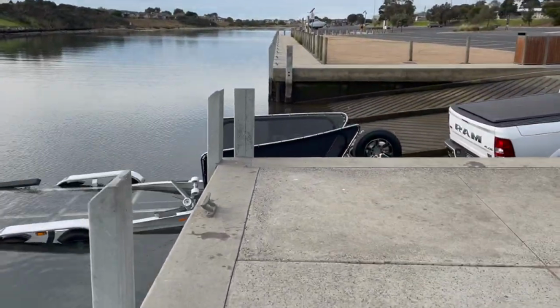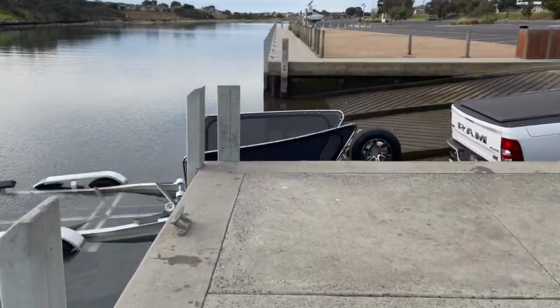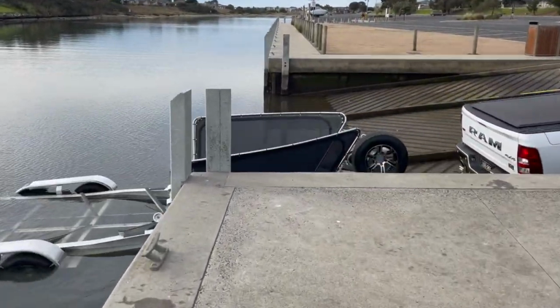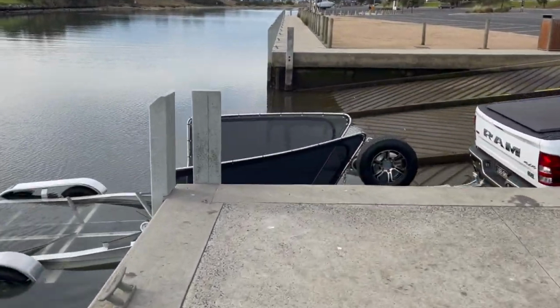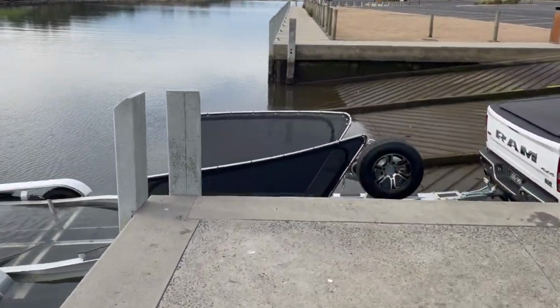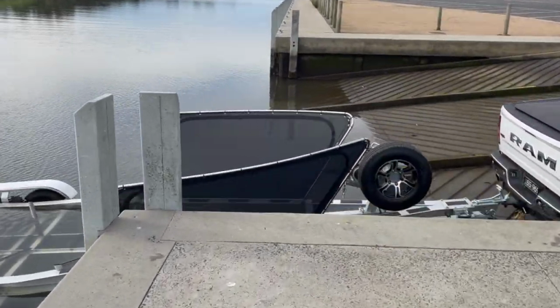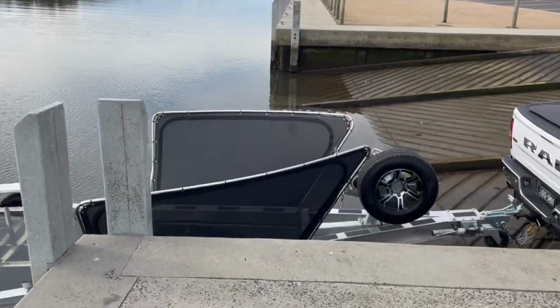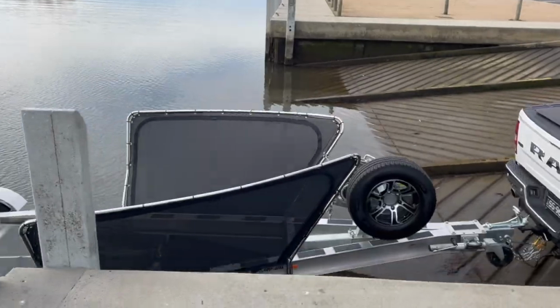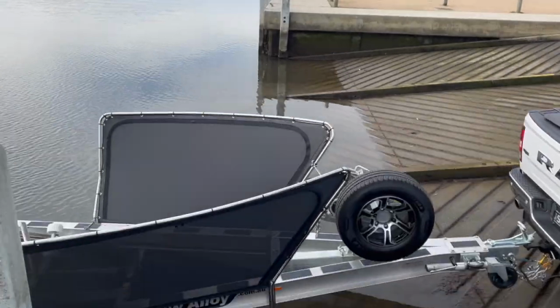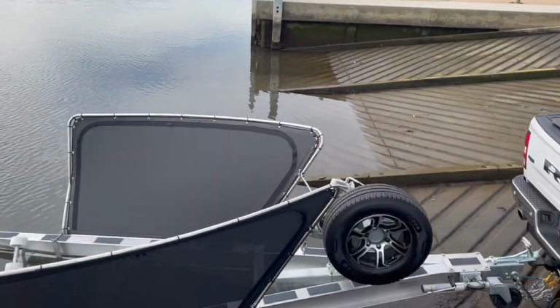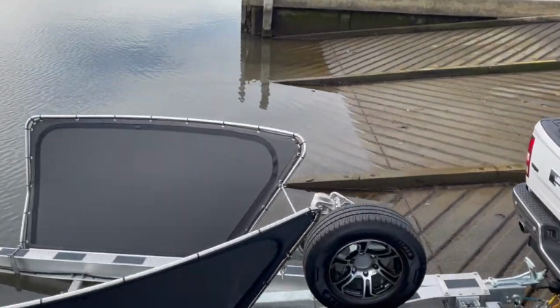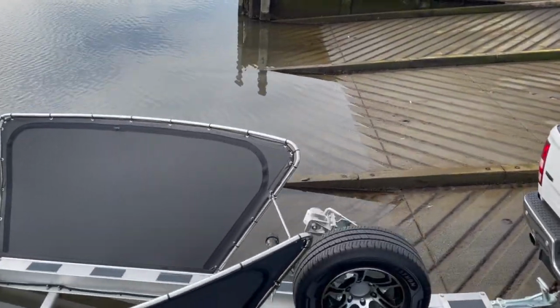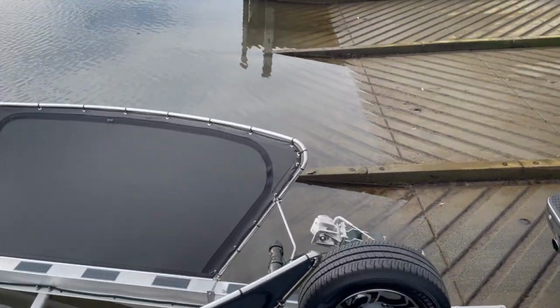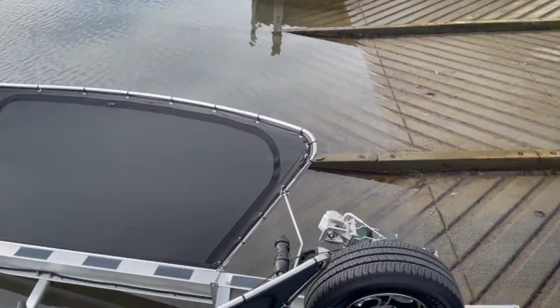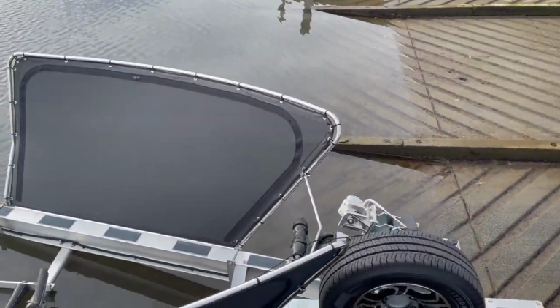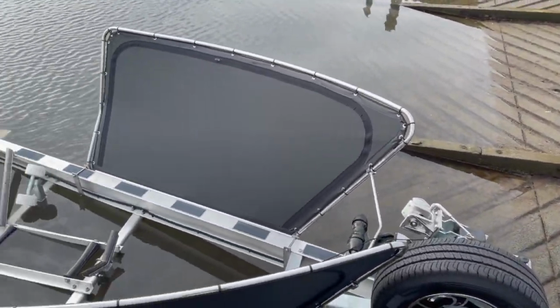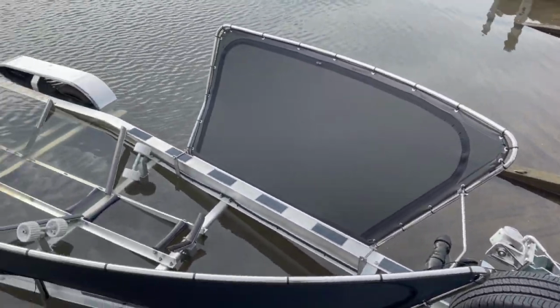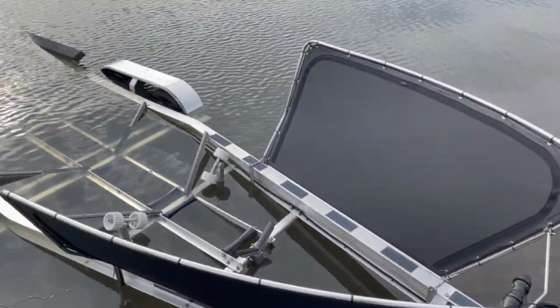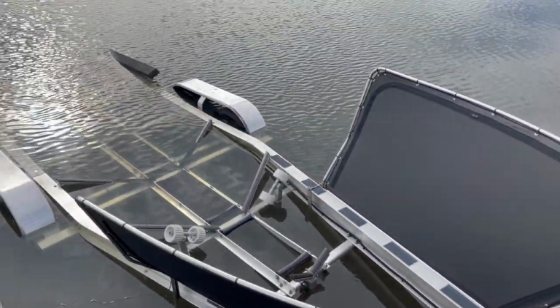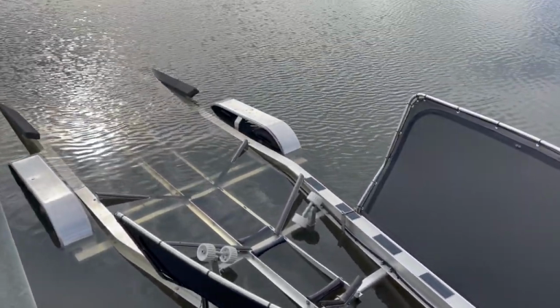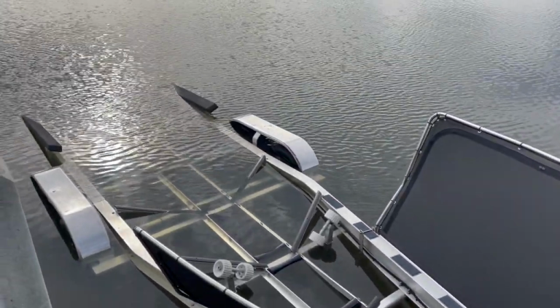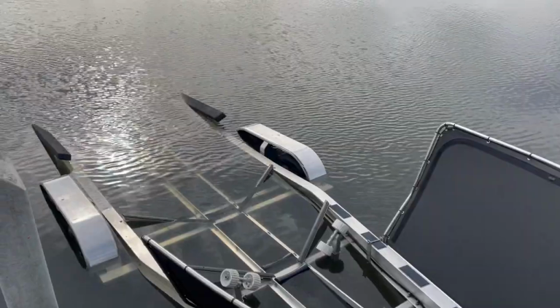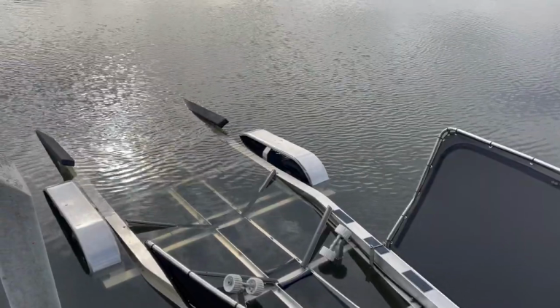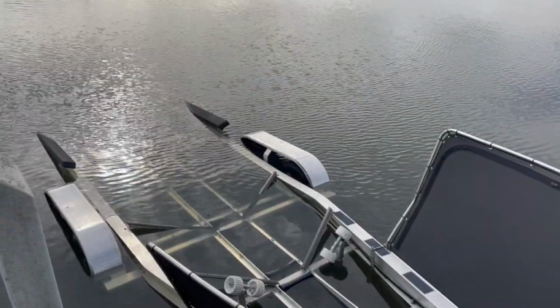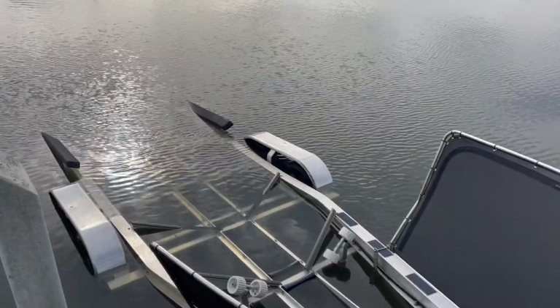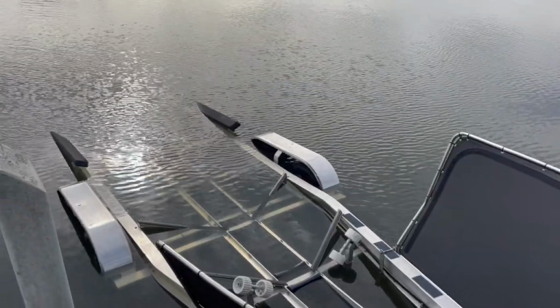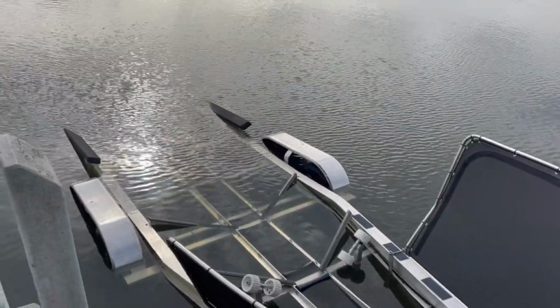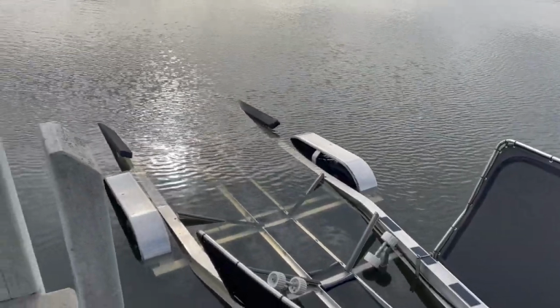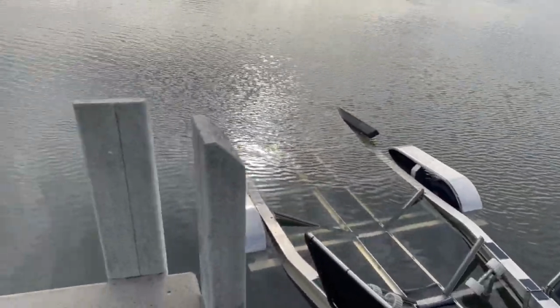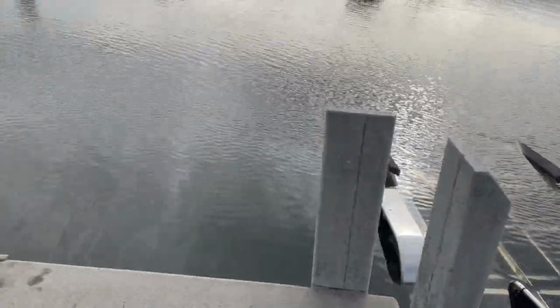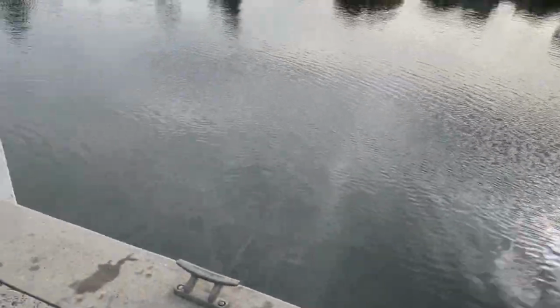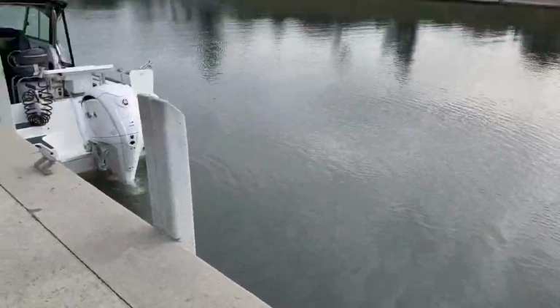Over at the trailer, we have the stainless steel stone guards, the boat catch on the top there, and the beautiful easy tow aluminium — just the perfect trailer for the boat. Works an absolute treat.